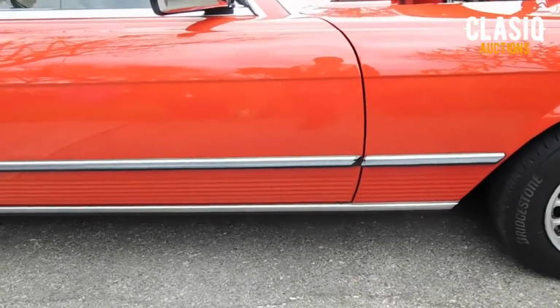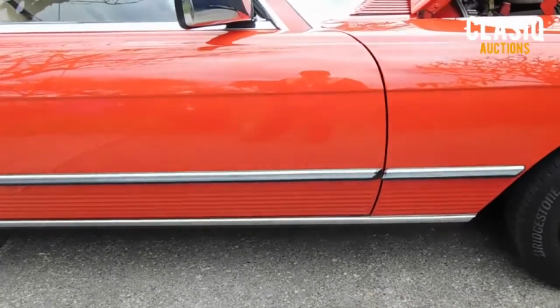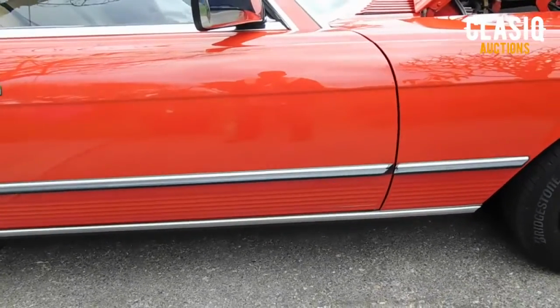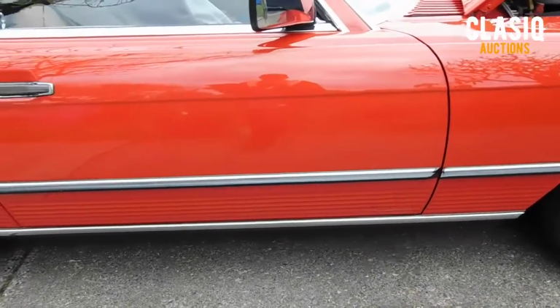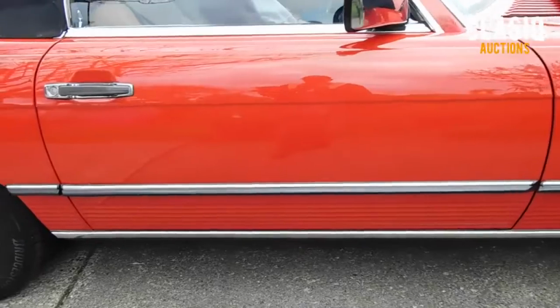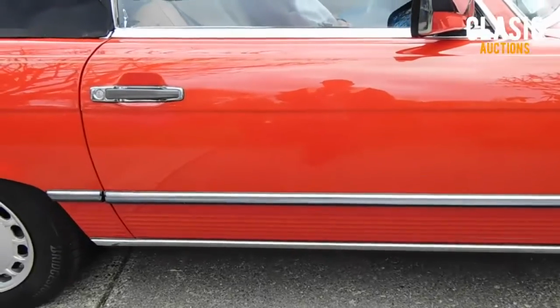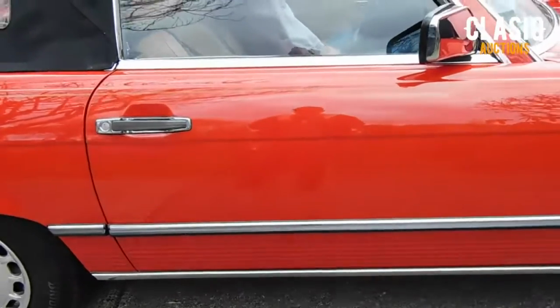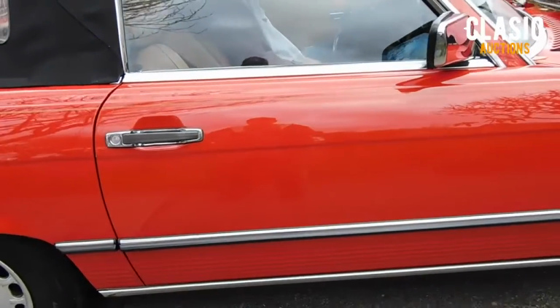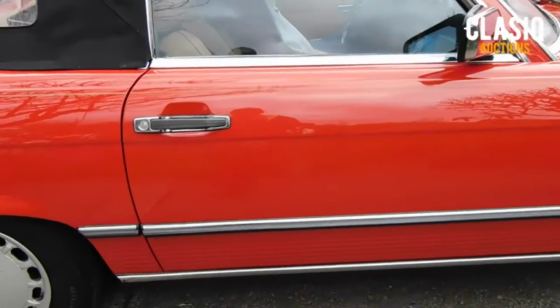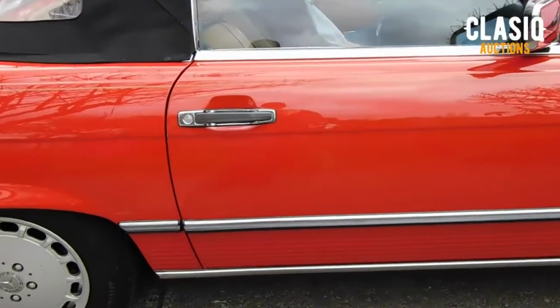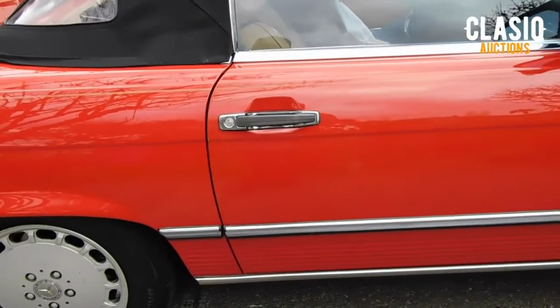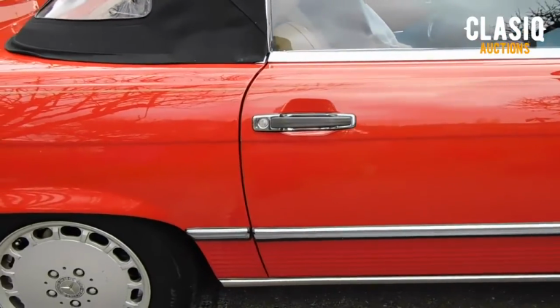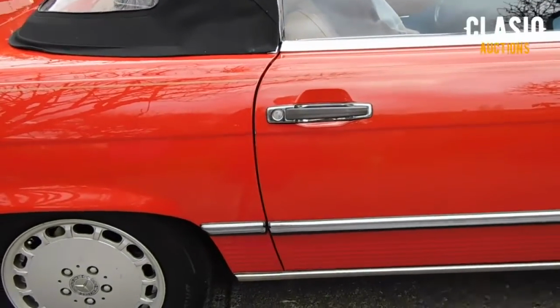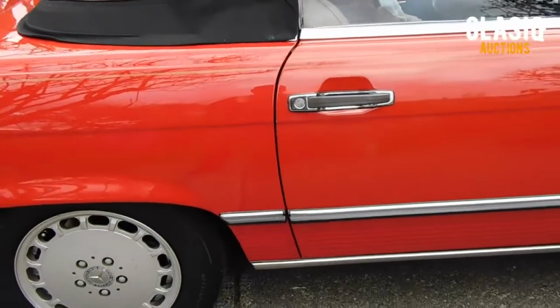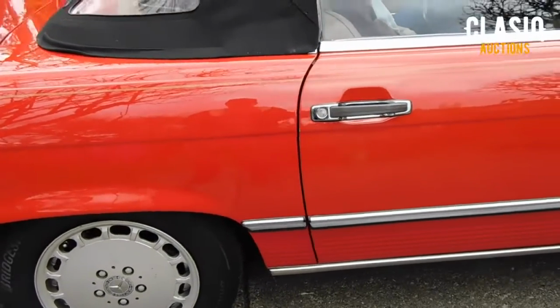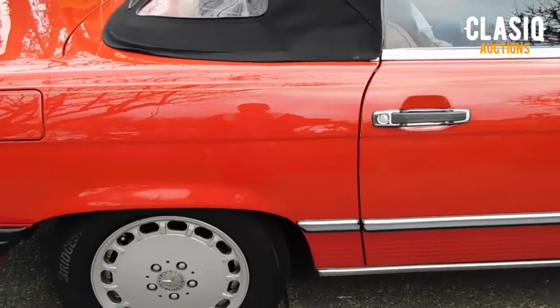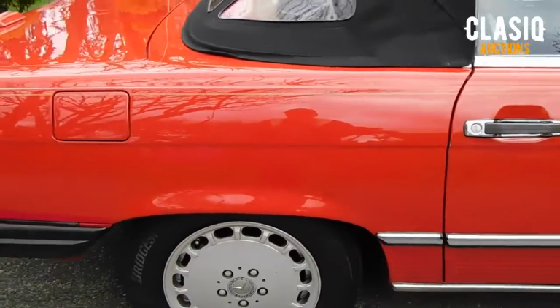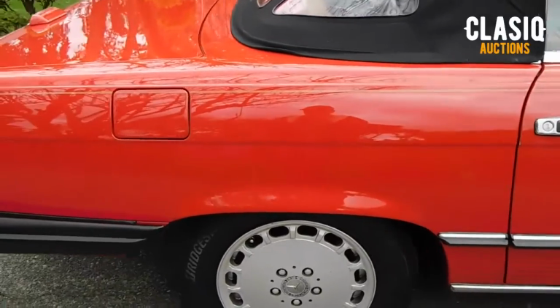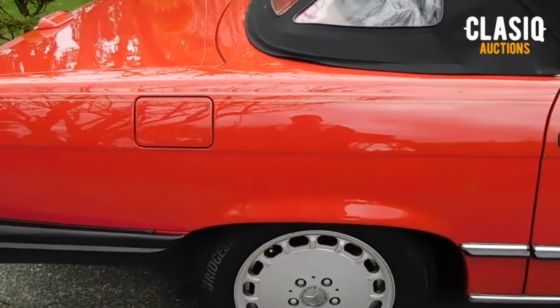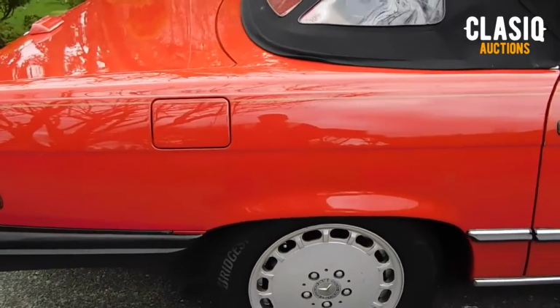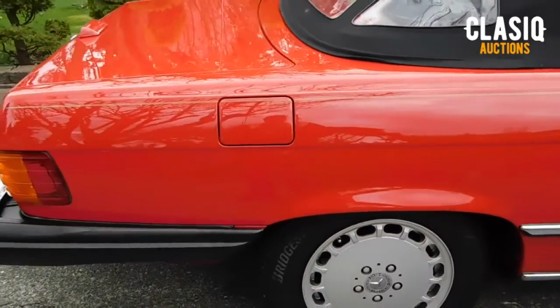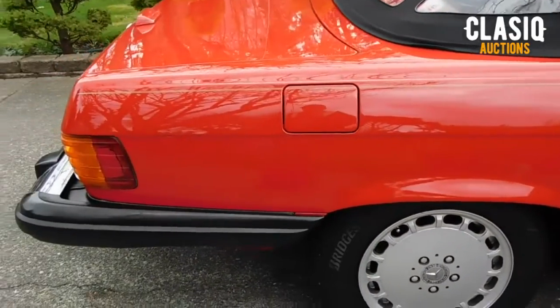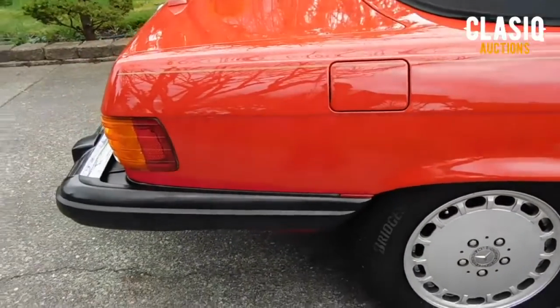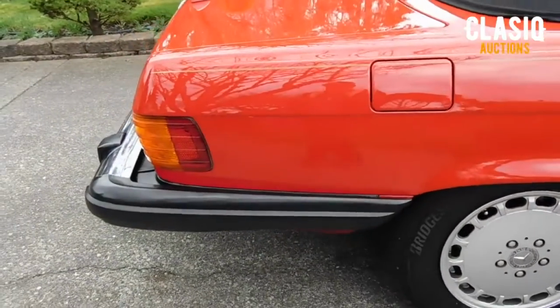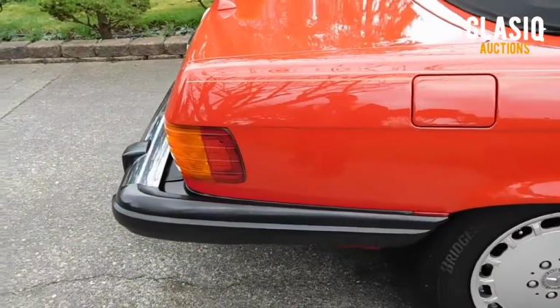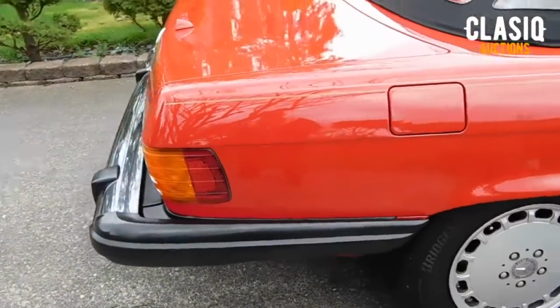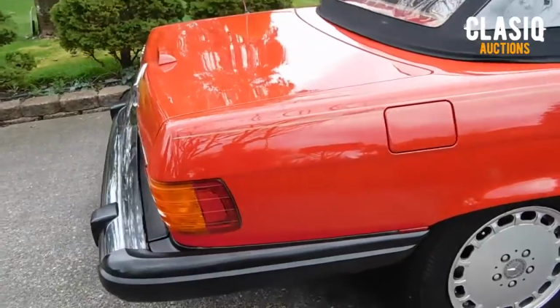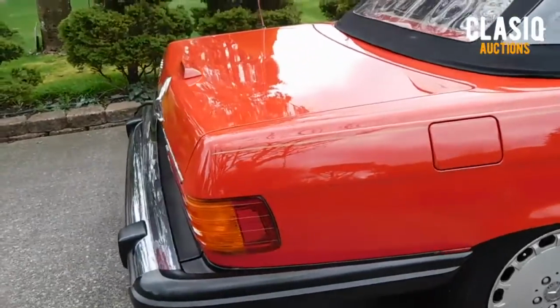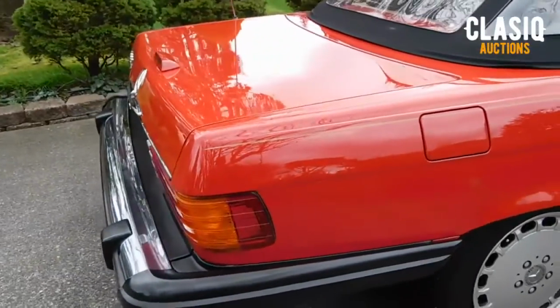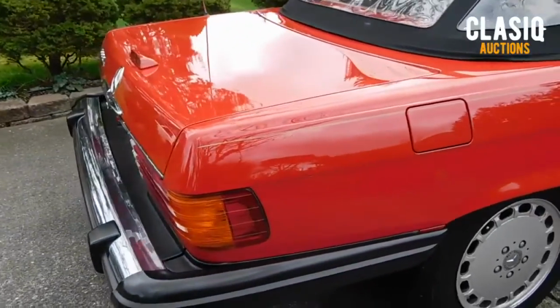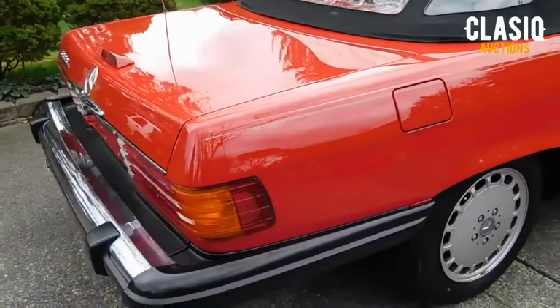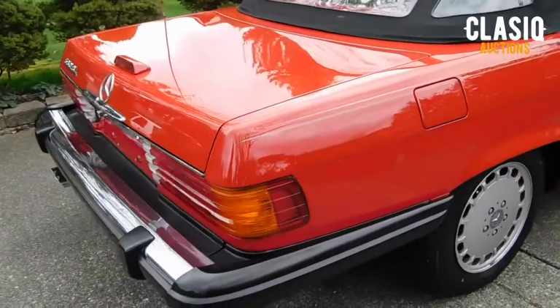Well maintained and garage kept, this immaculate example was purchased 12 years ago from a Florida auction. These were always stunning in red and this one is very sharp with the classic Mercedes-Benz slotted wheels, lovely lift-off Pagoda style hardtop and chrome tipped exhaust.